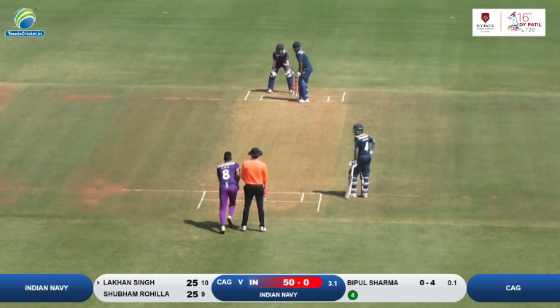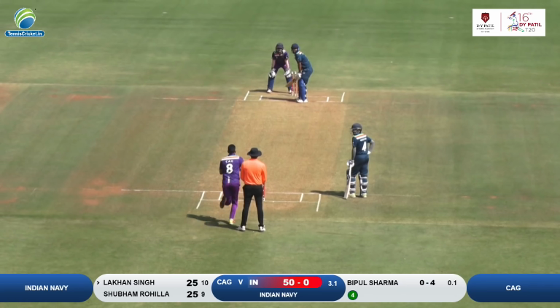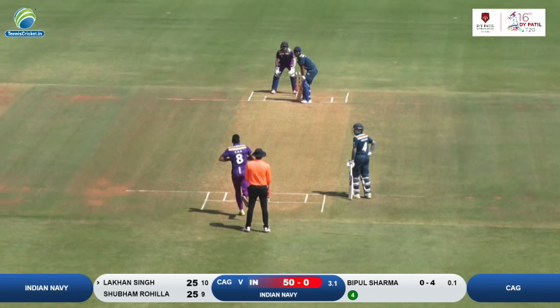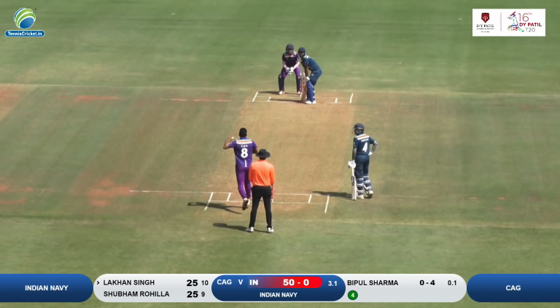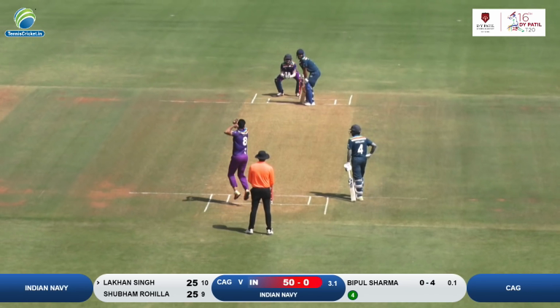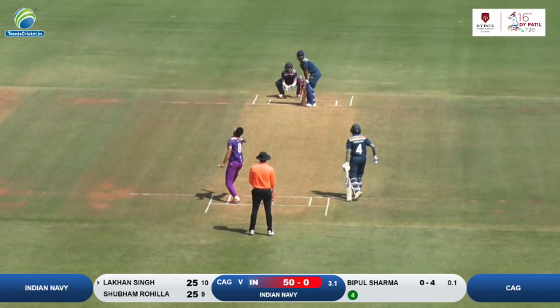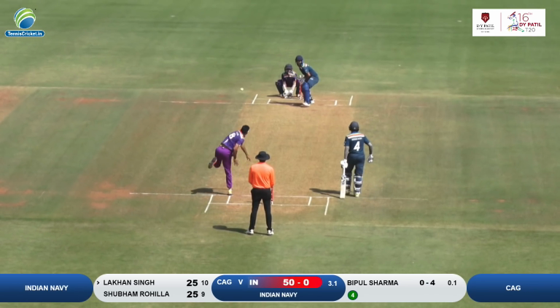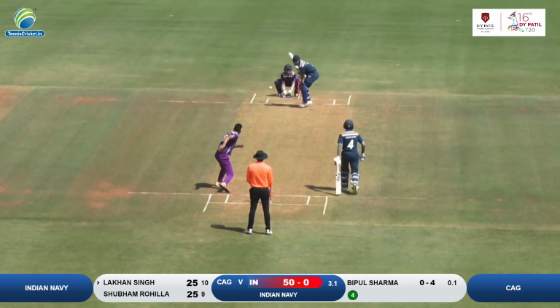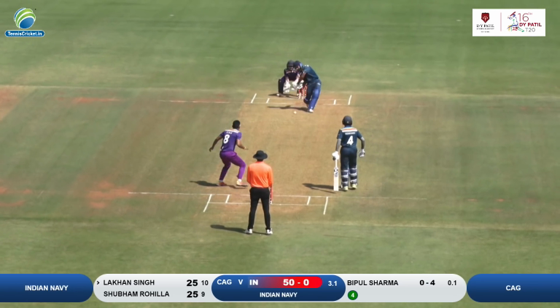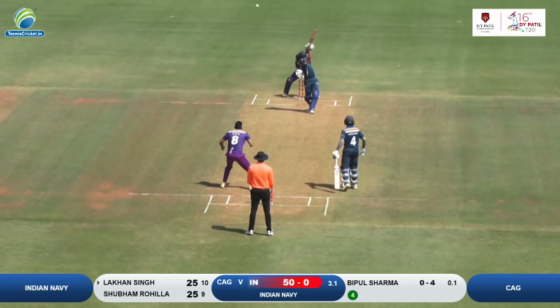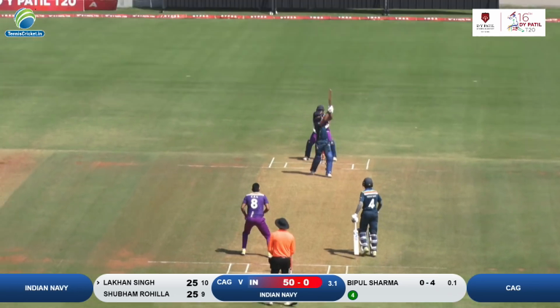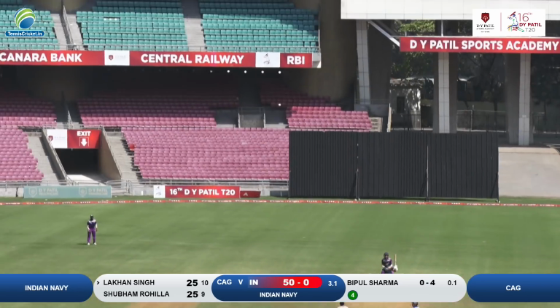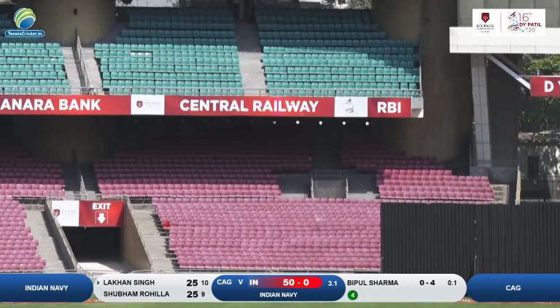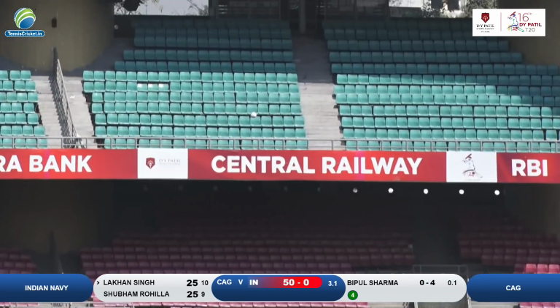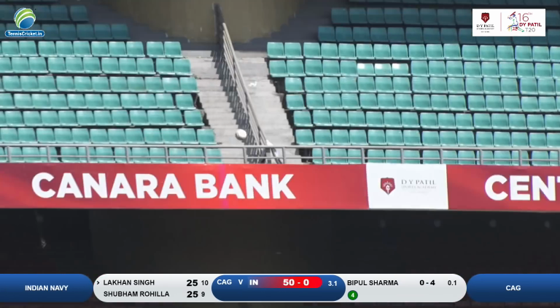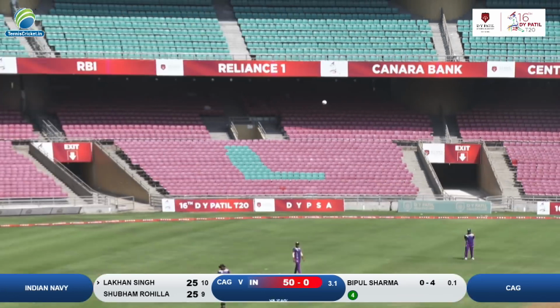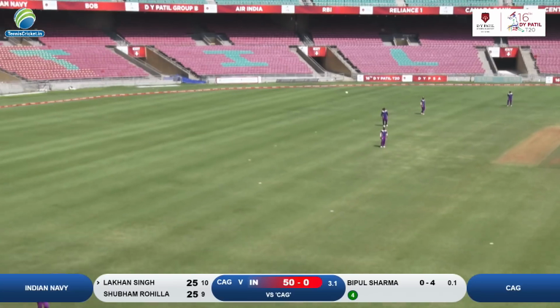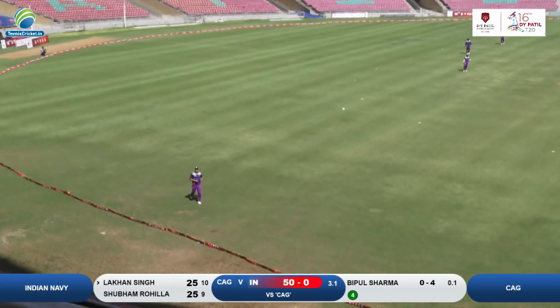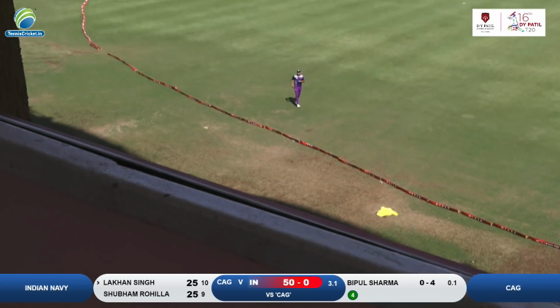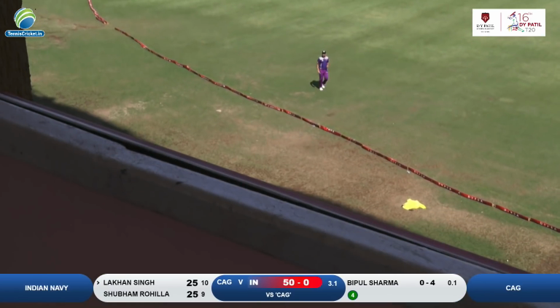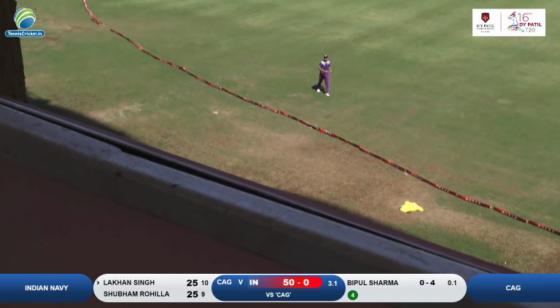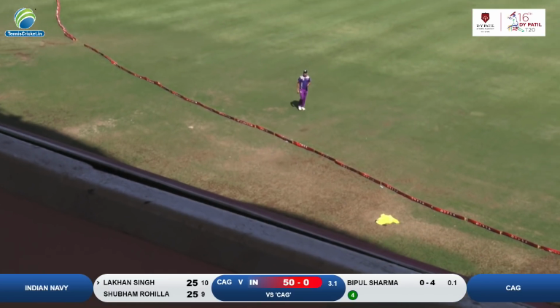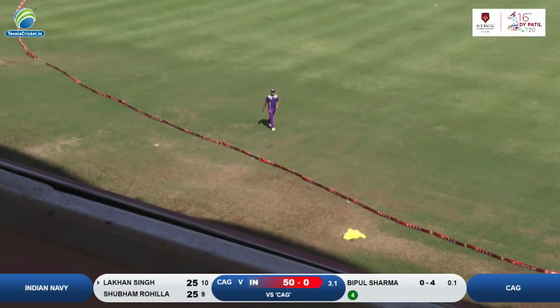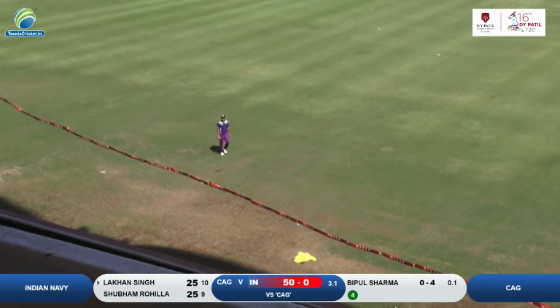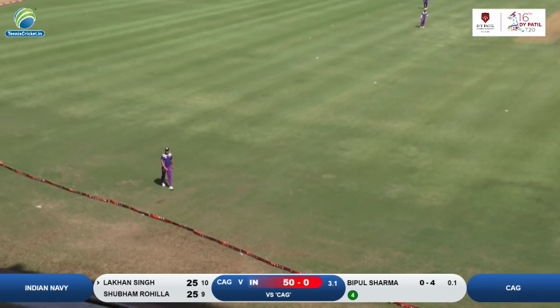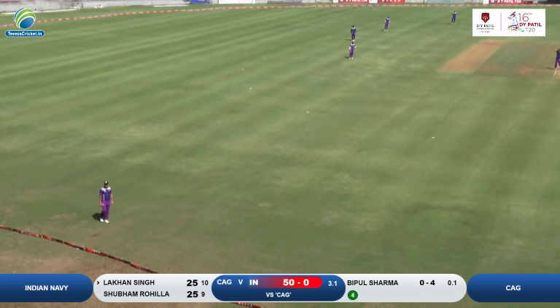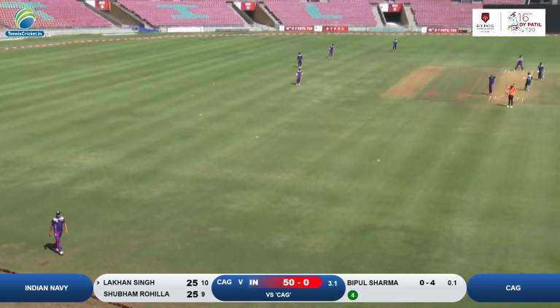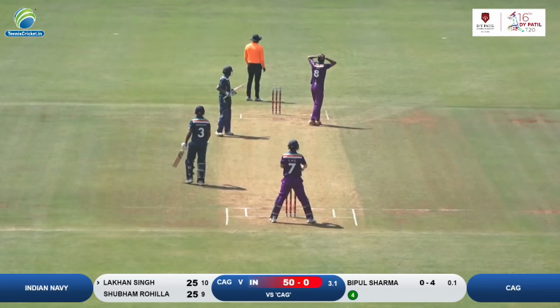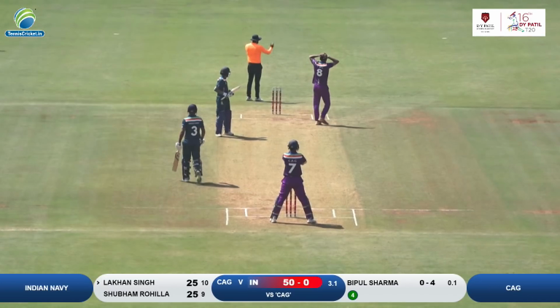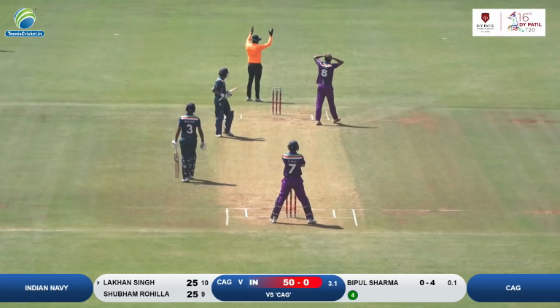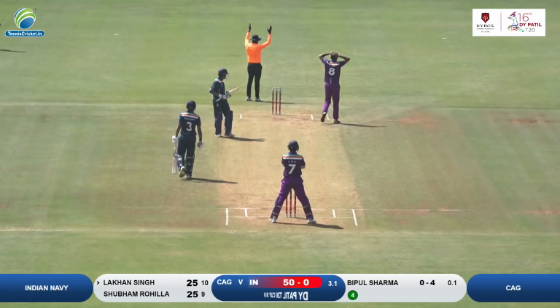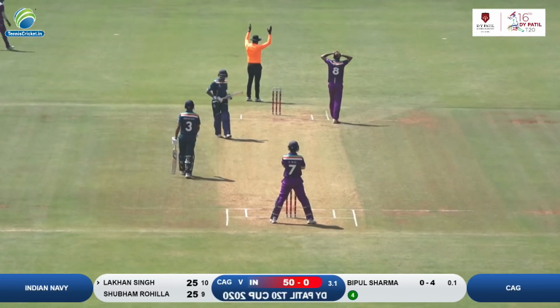Playing at a handy knock, he's on 25. Again using his feet straight down the ground — it will be your maximum again. So that's the second six for Lakhon Singh.